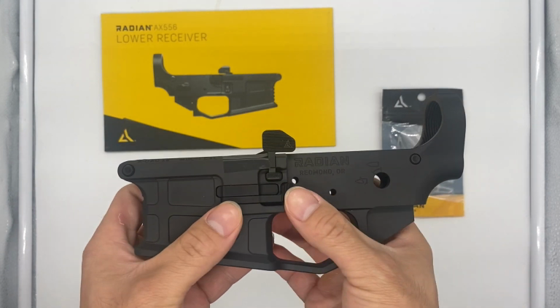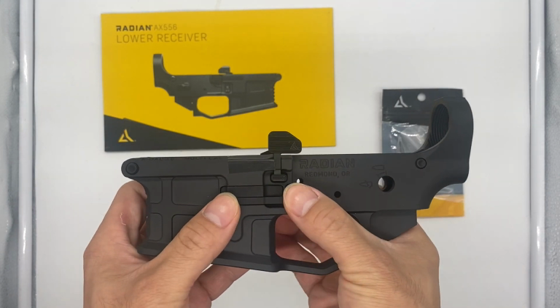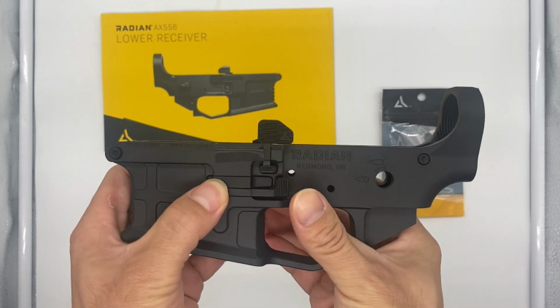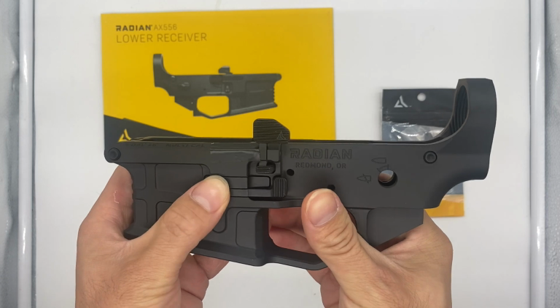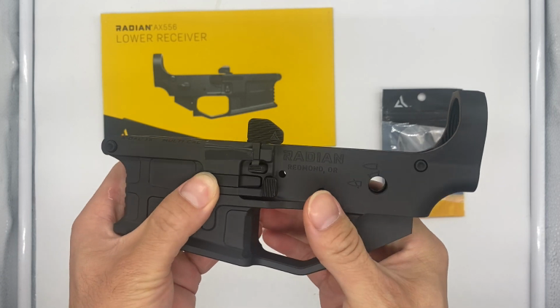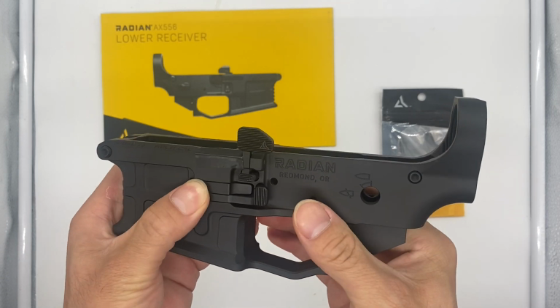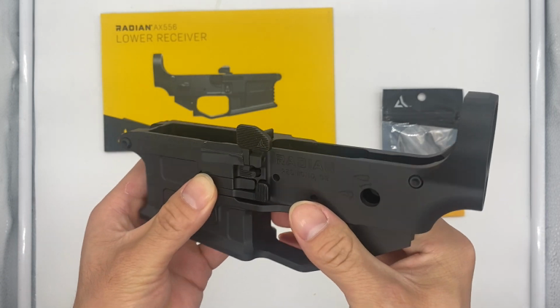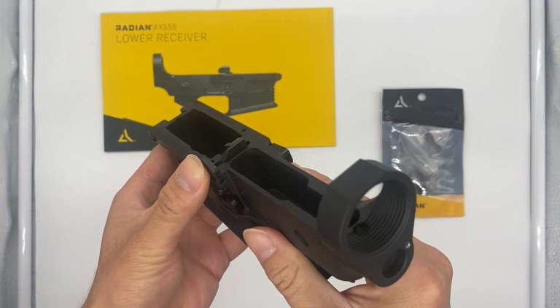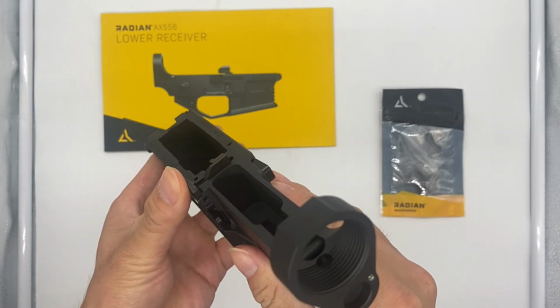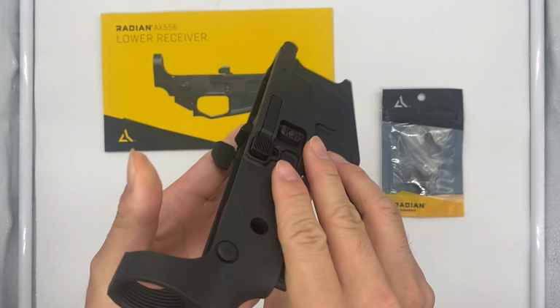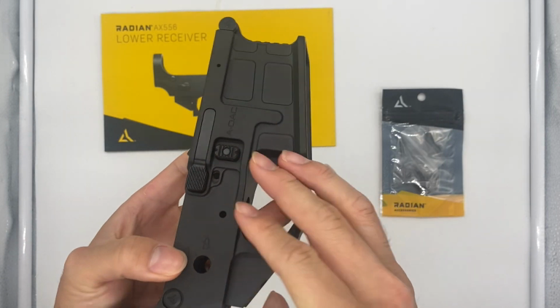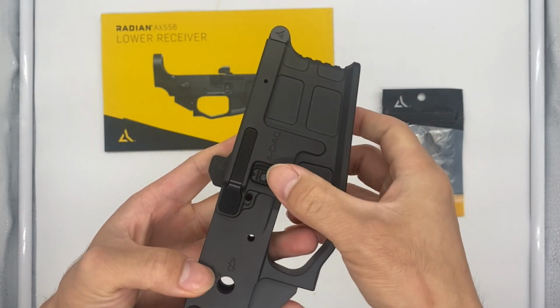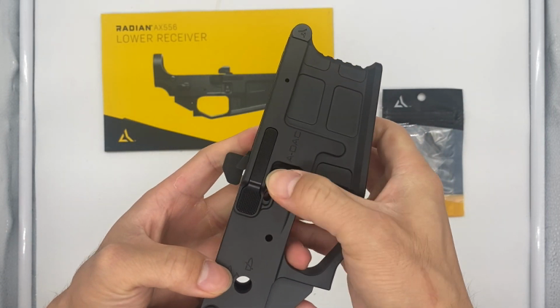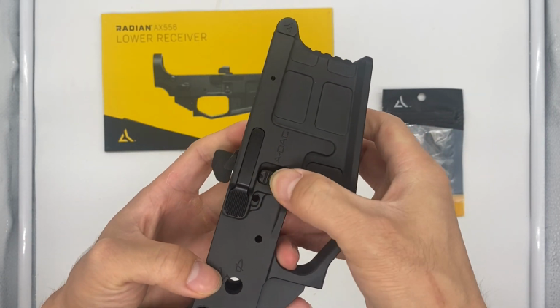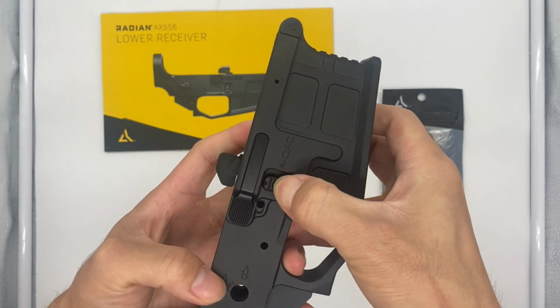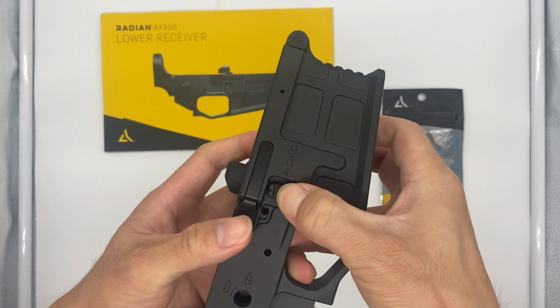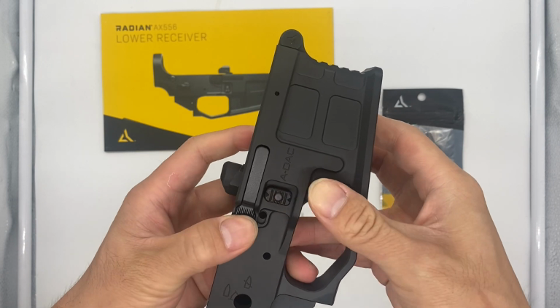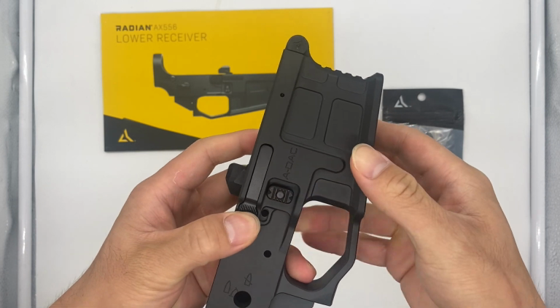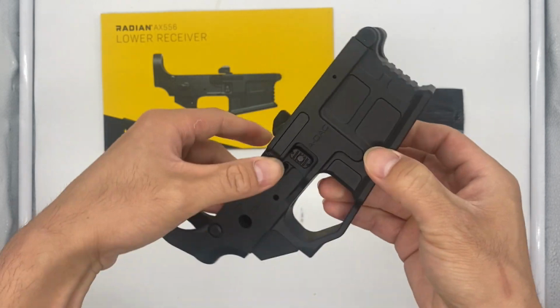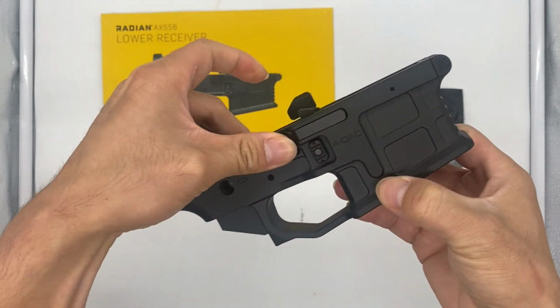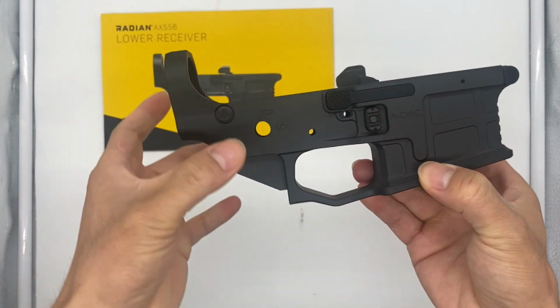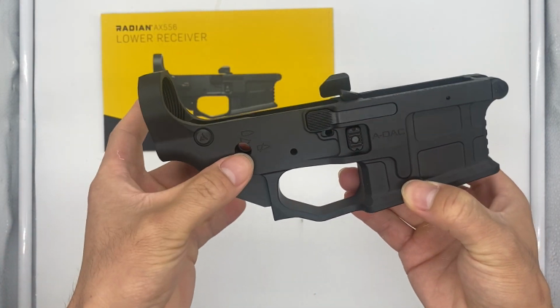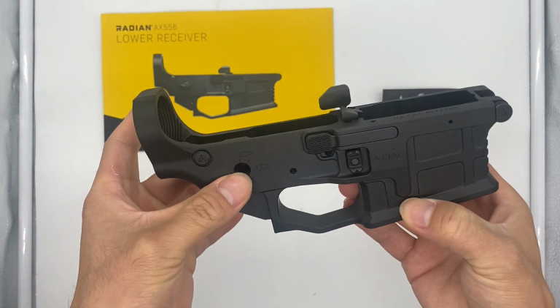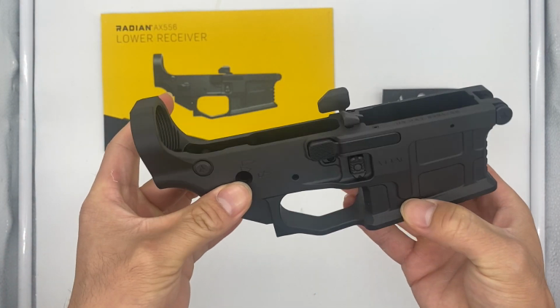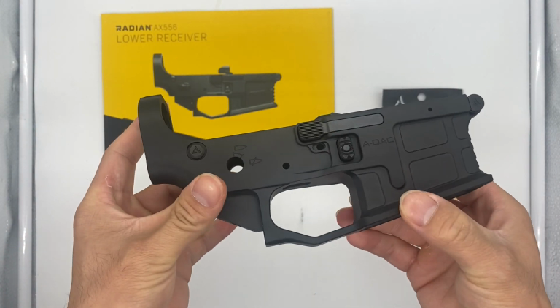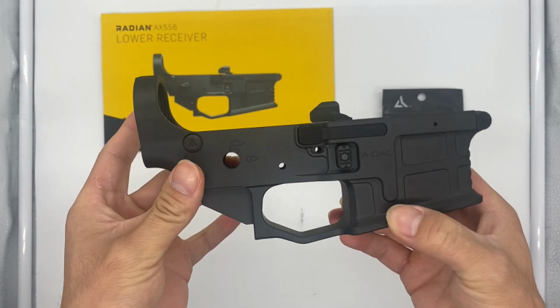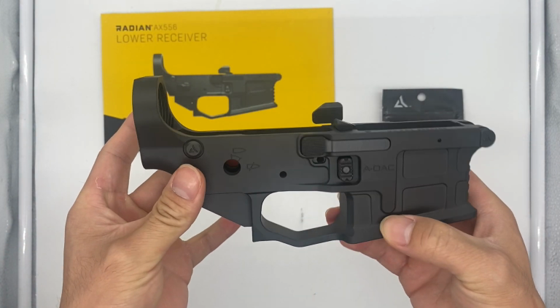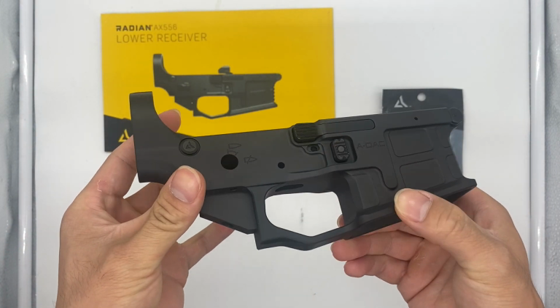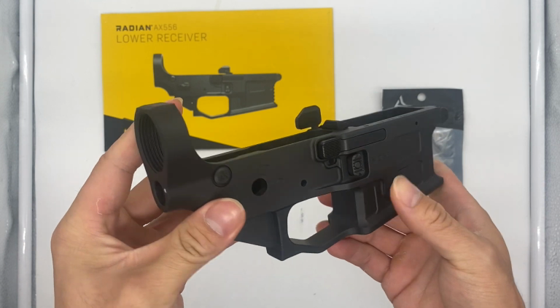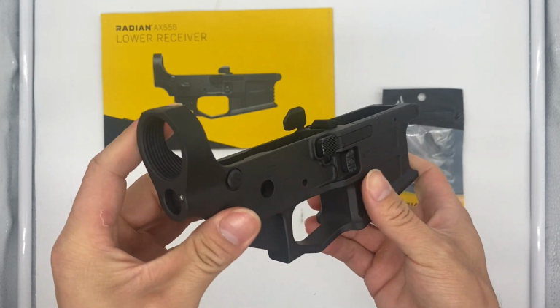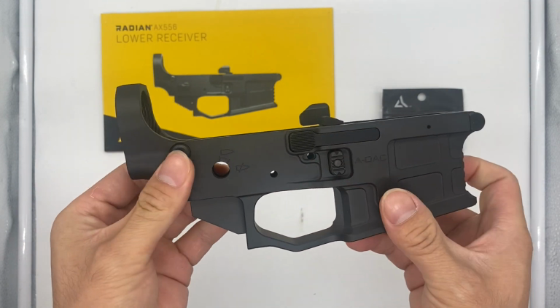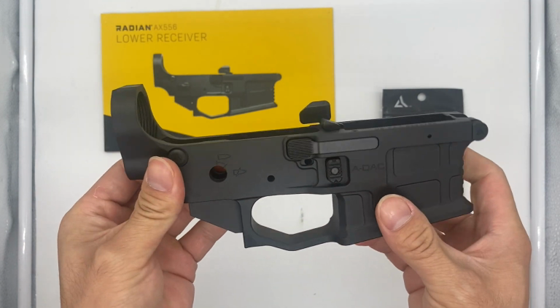You have your magazine release, your bolt release, and then again here magazine release and bolt release right here. You have your safety selector switch, it's drilled out through on both sides.